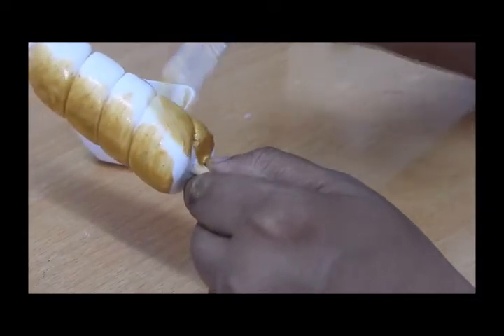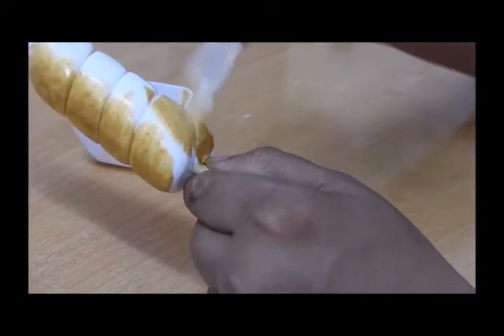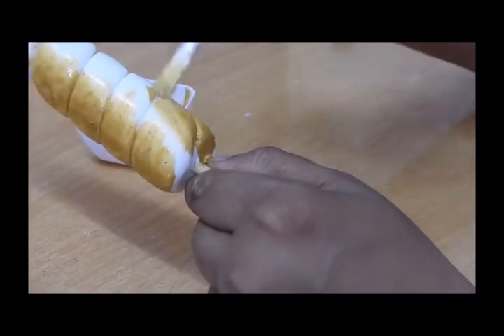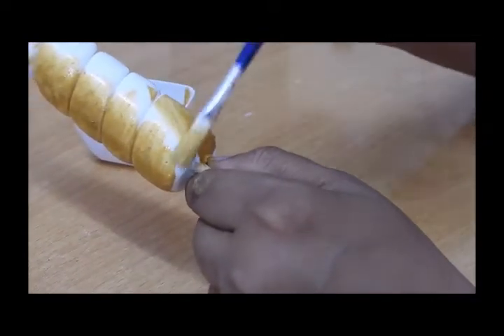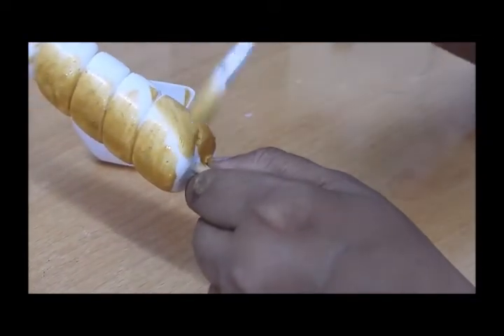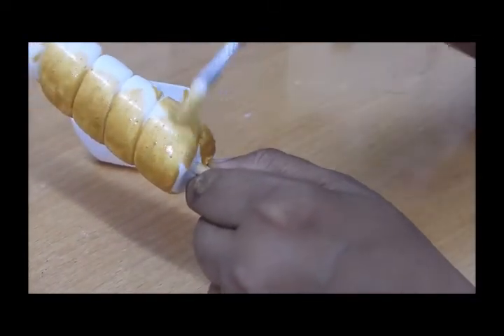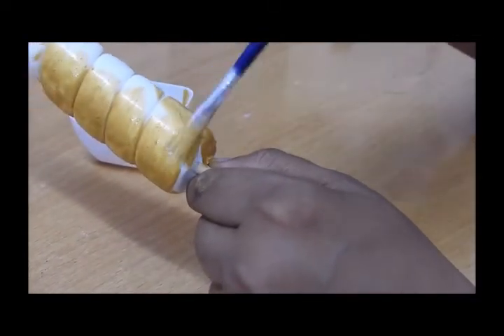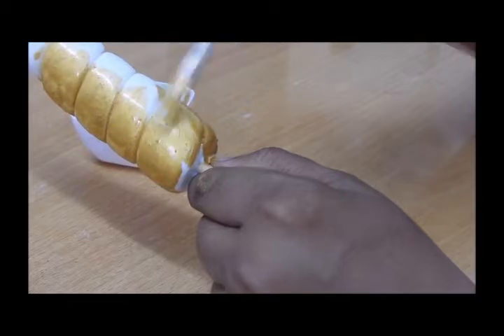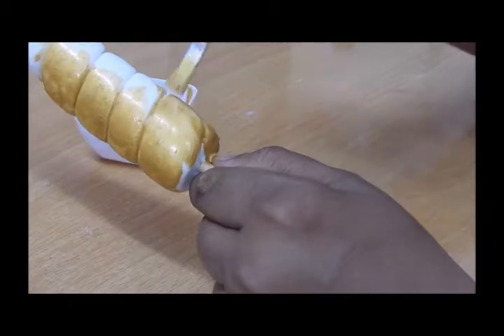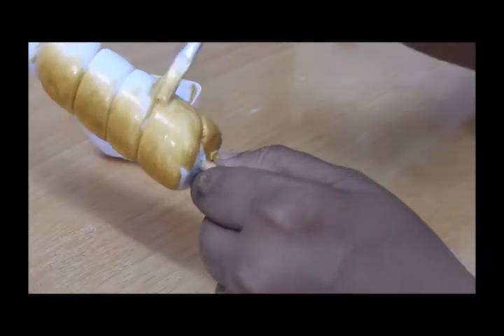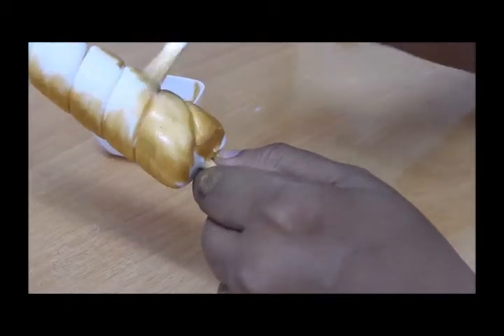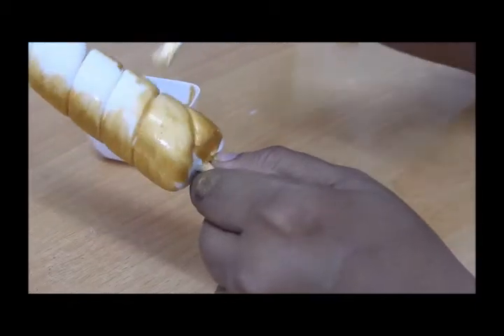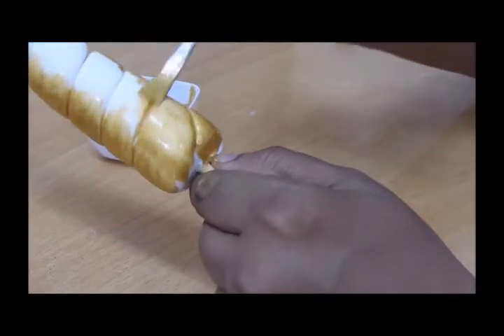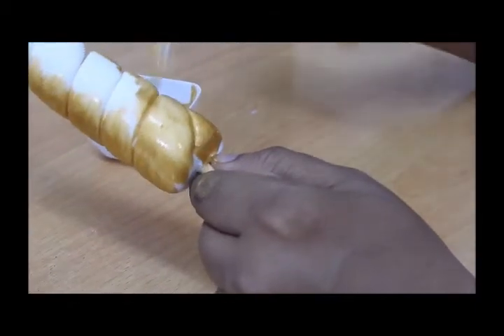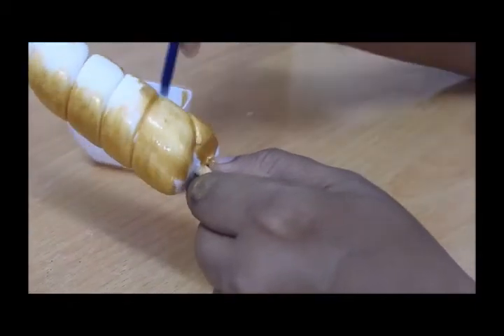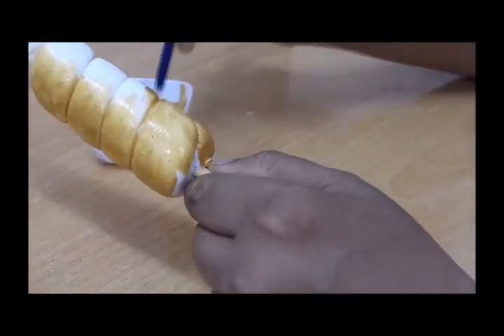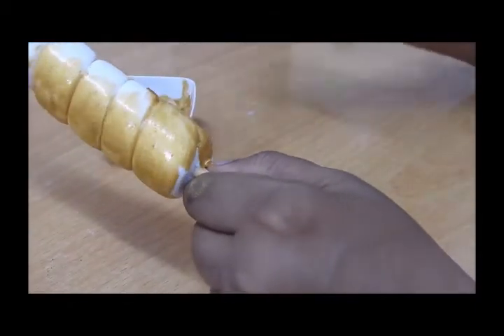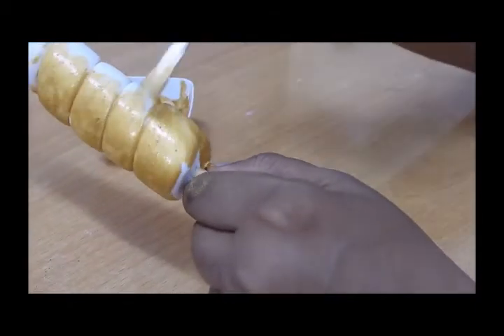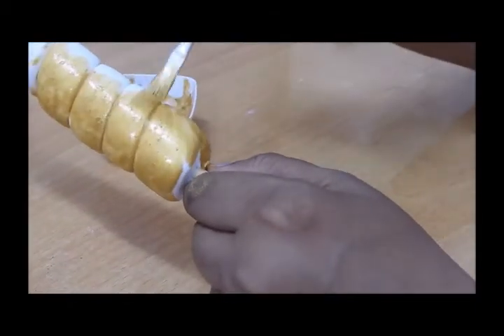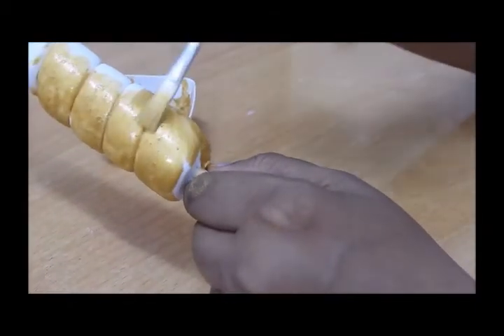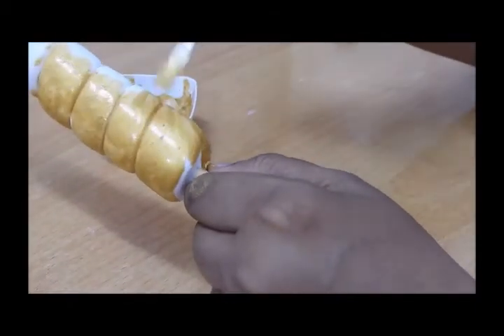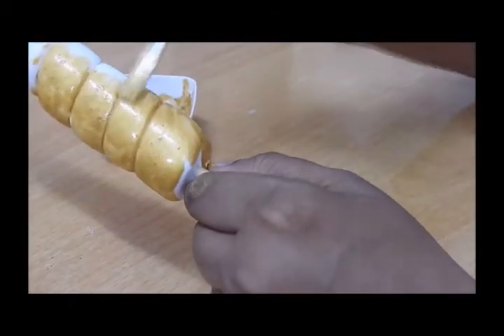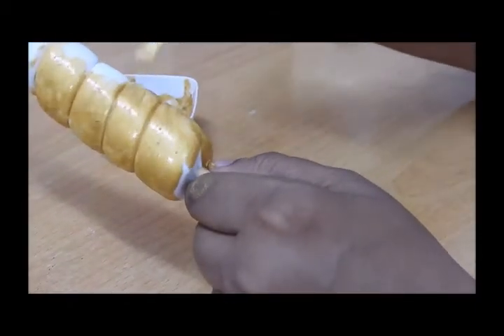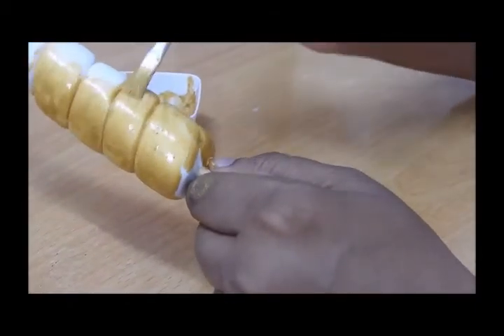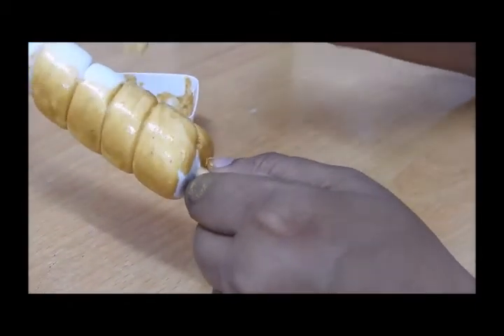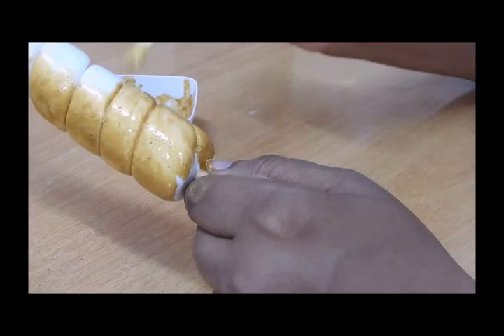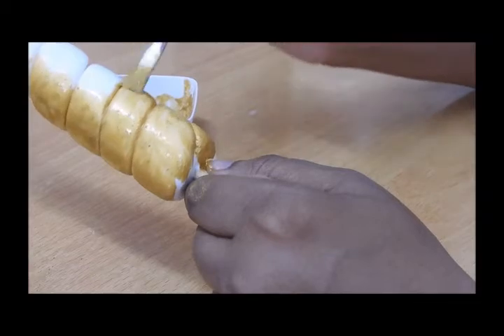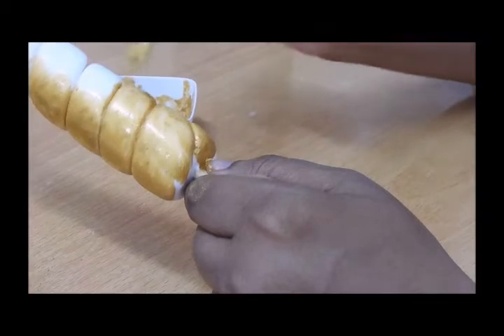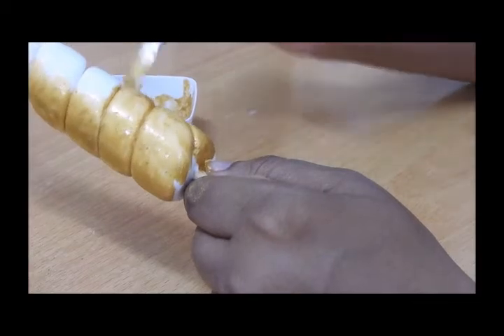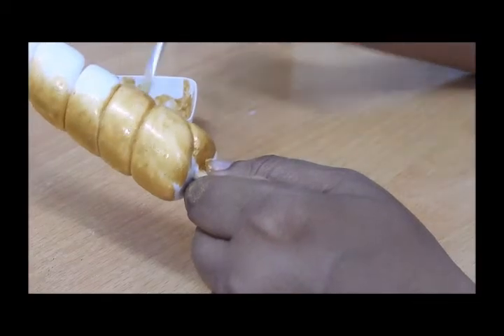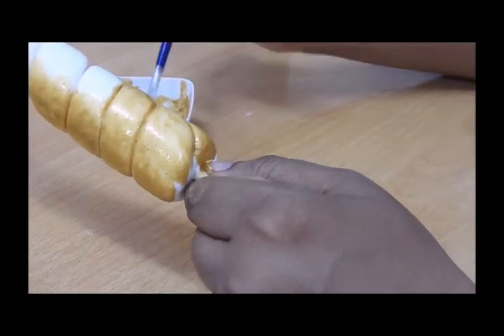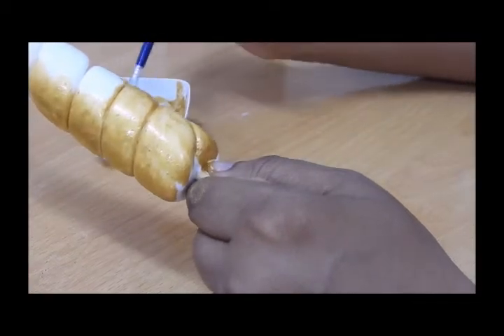Once this is done, we will let the unicorn horn and the ears dry for at least 18 to 20 hours.